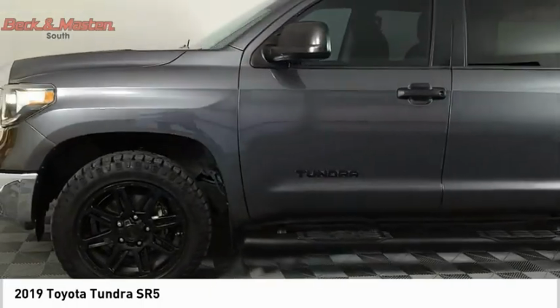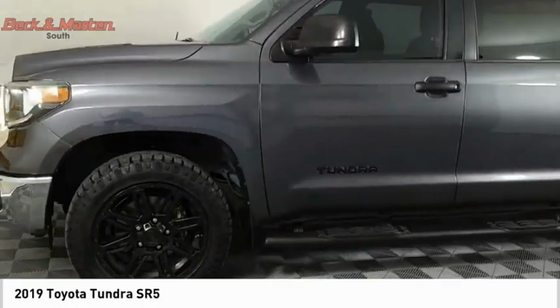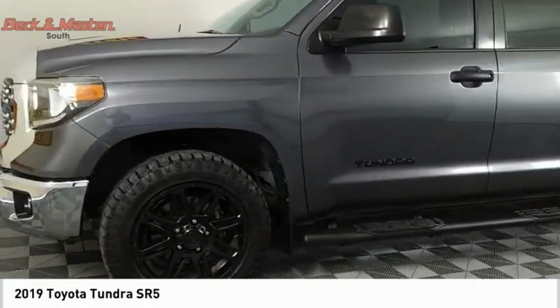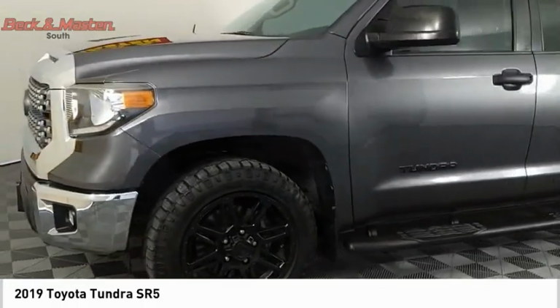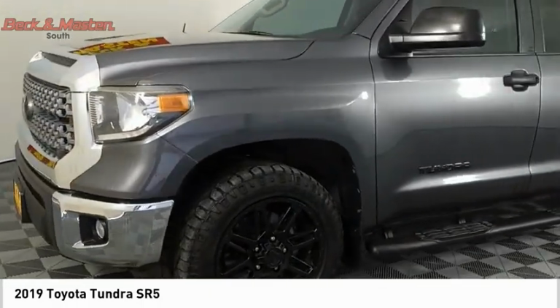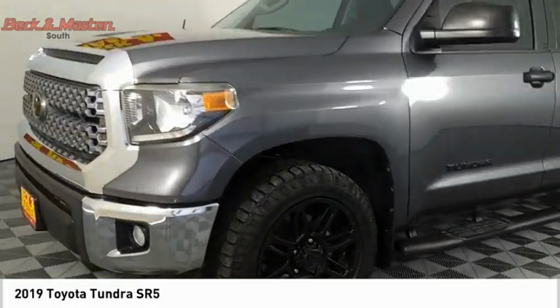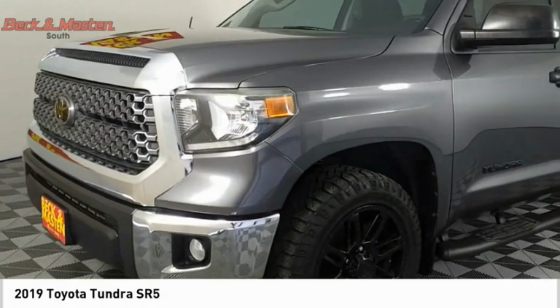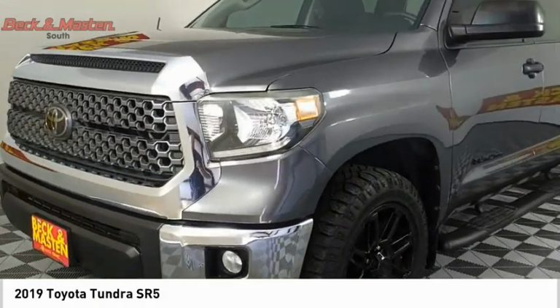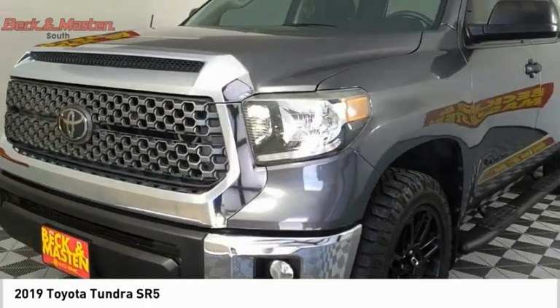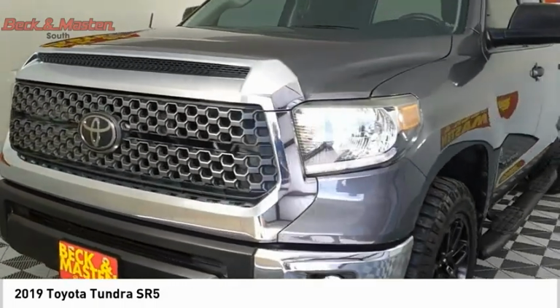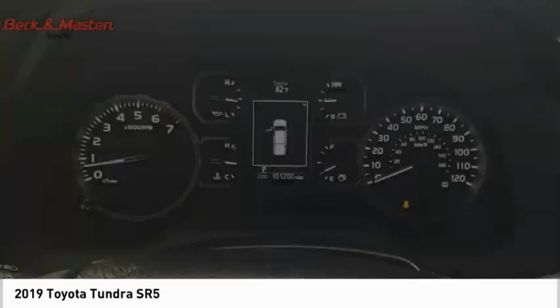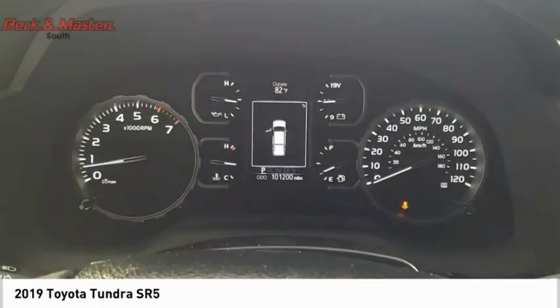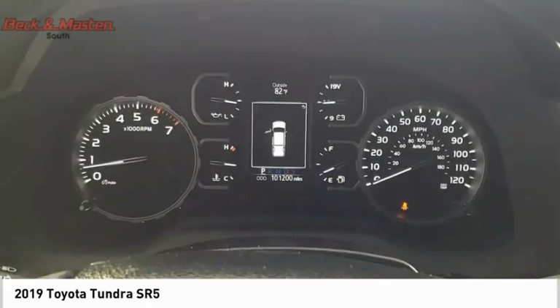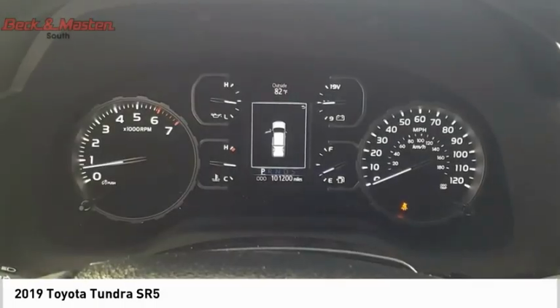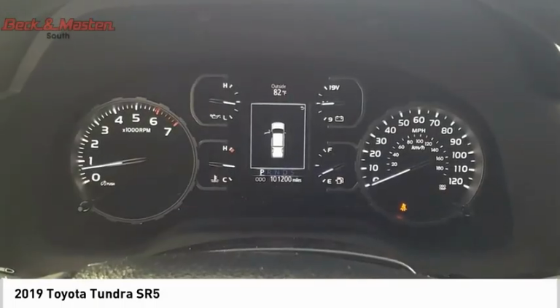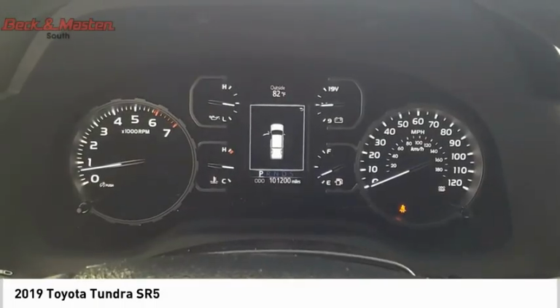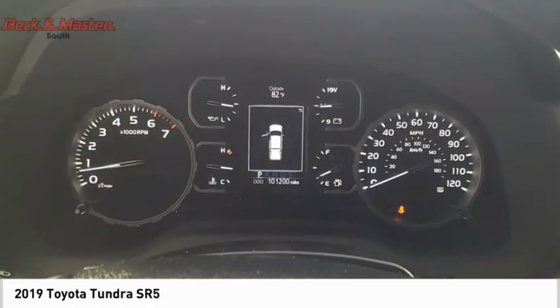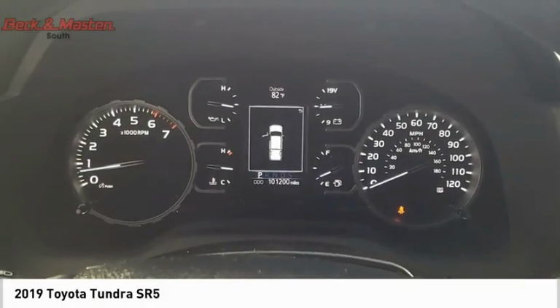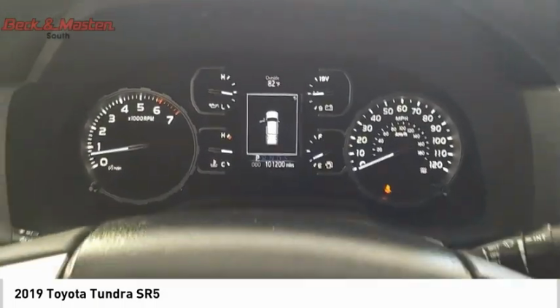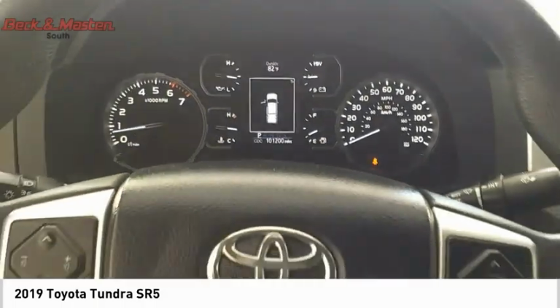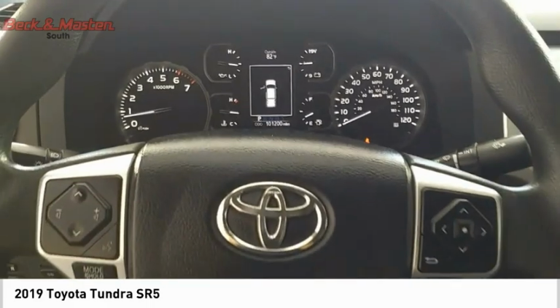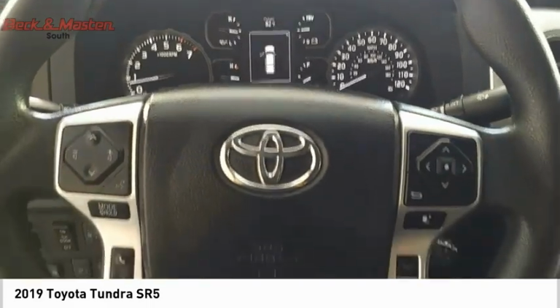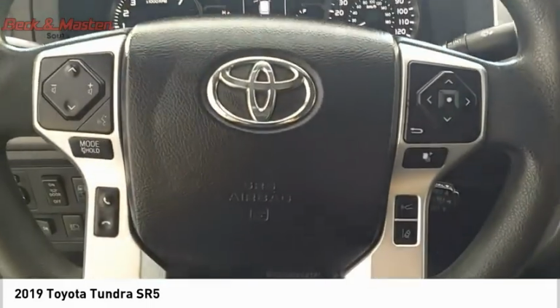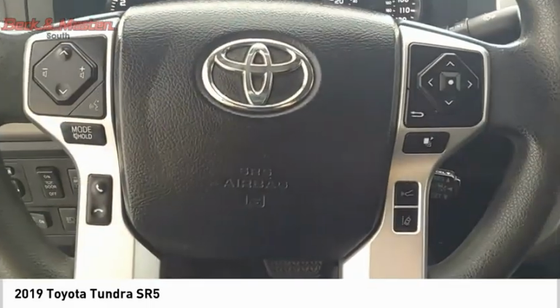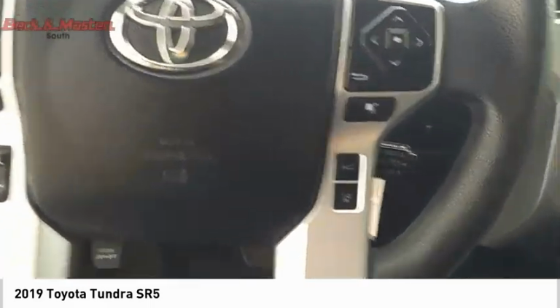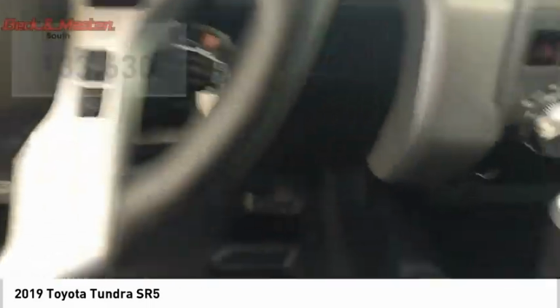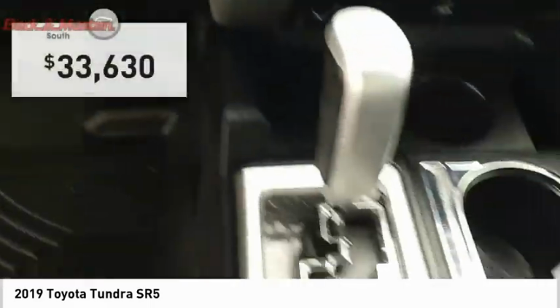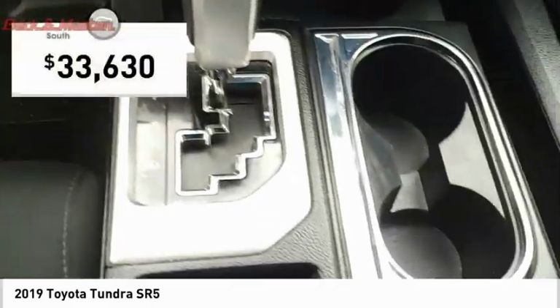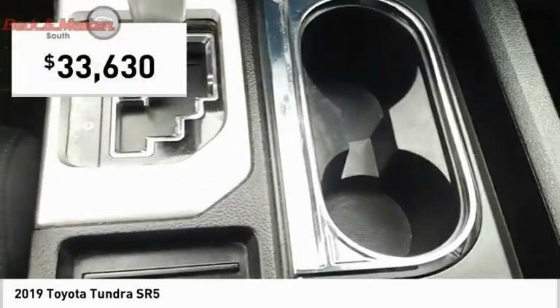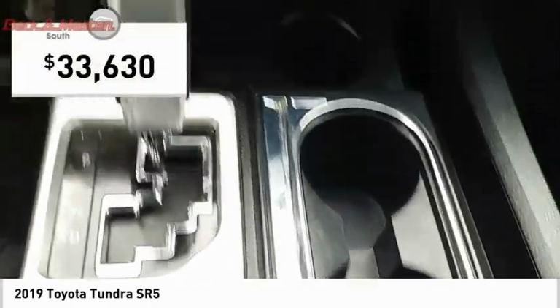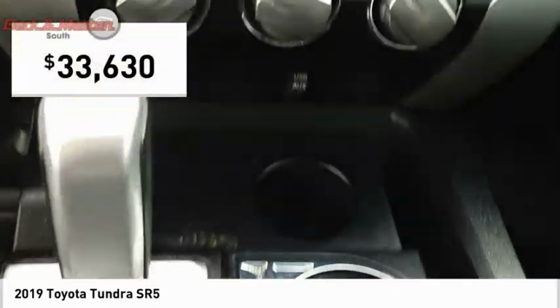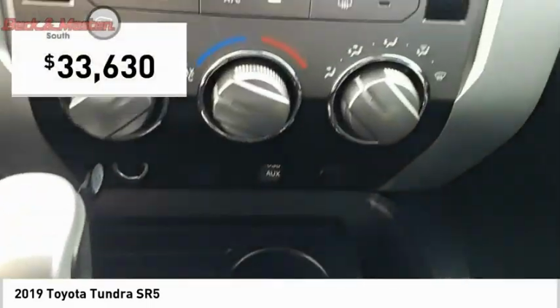With a towing capacity of up to 10,000 plus pounds and a payload capacity of over 2,000 pounds, the Tundra is the perfect mix of power and efficiency and is priced below $35,000.